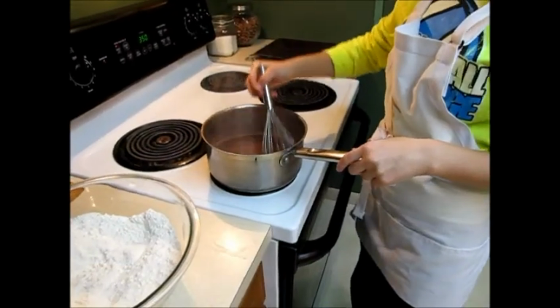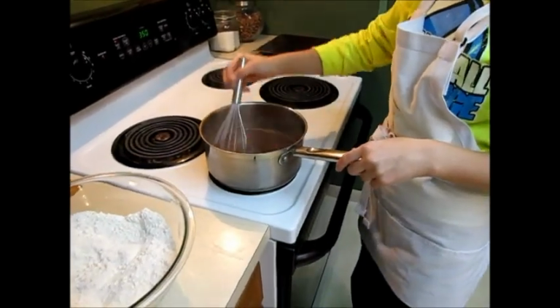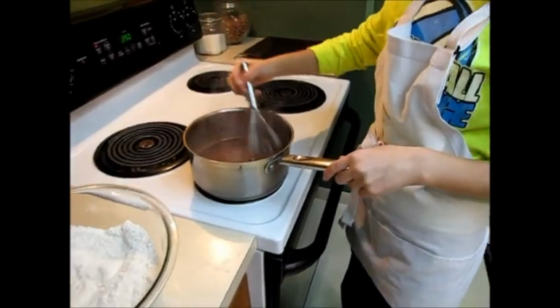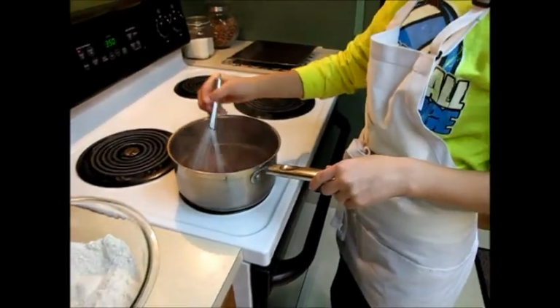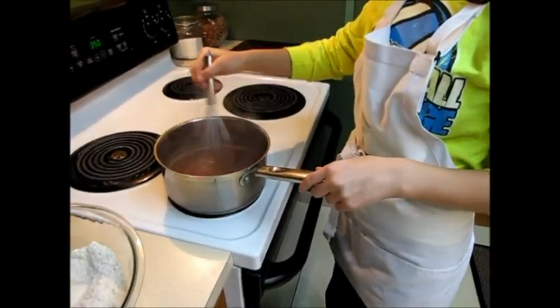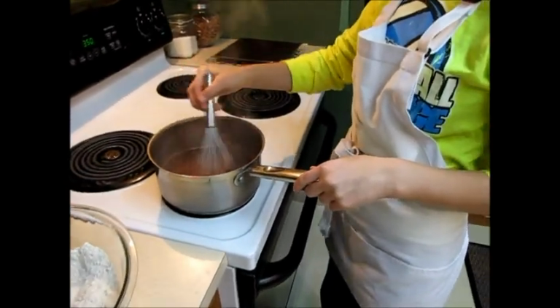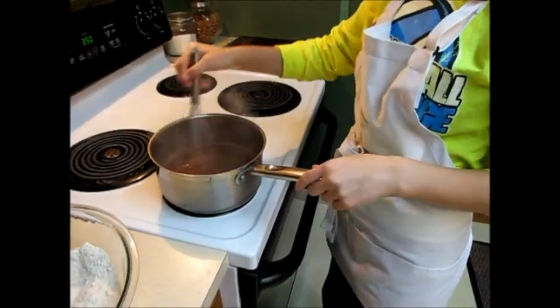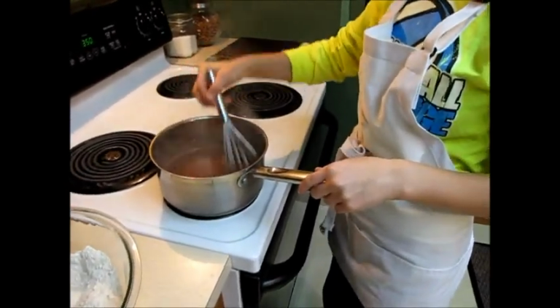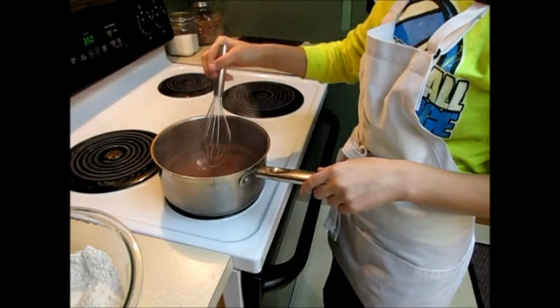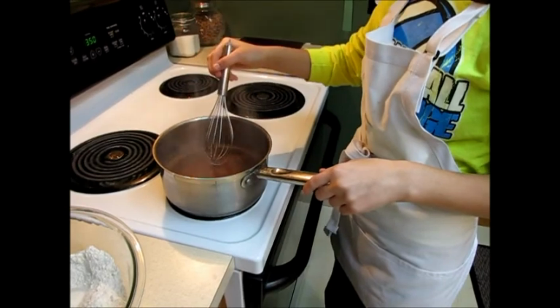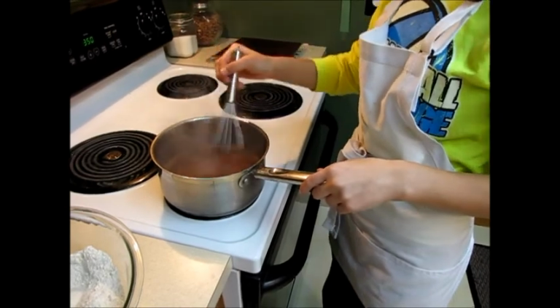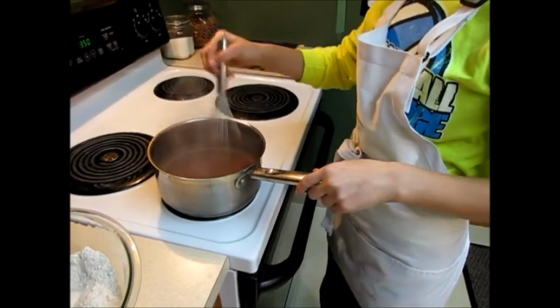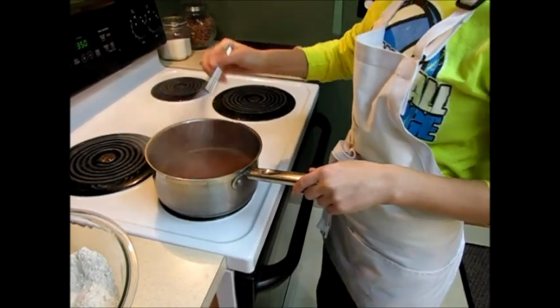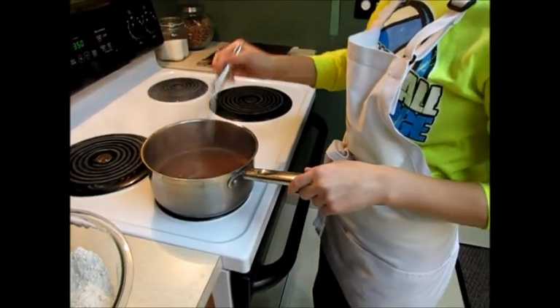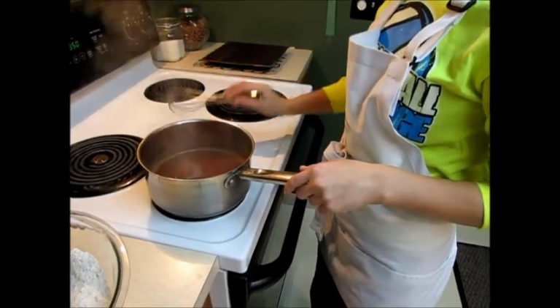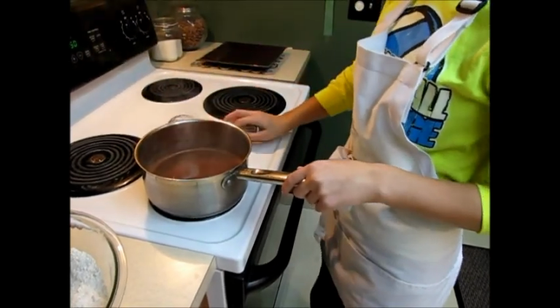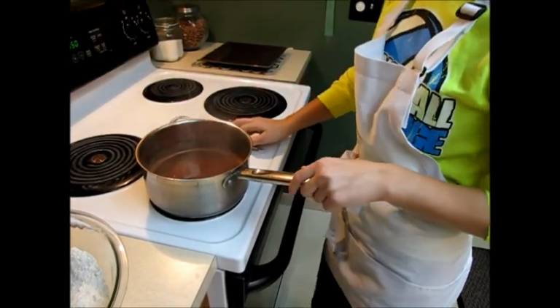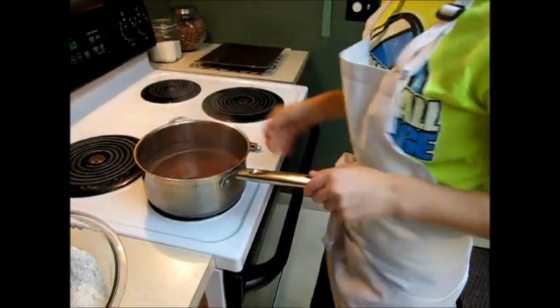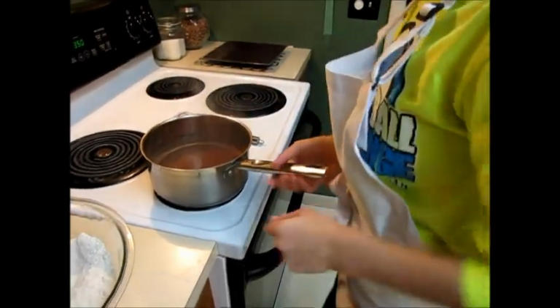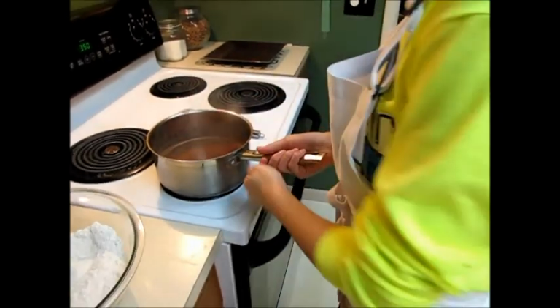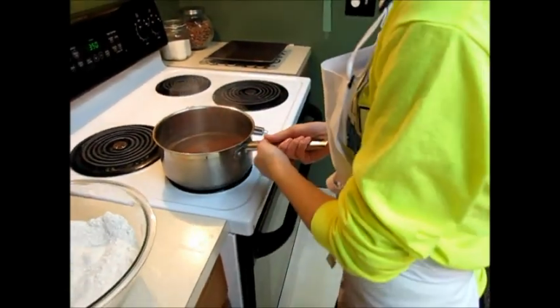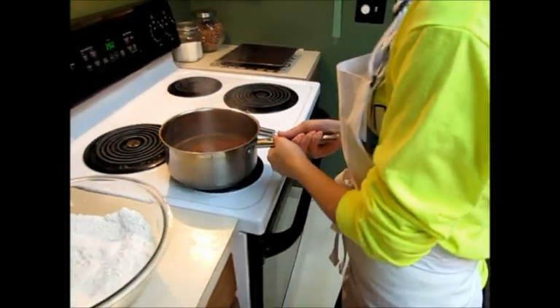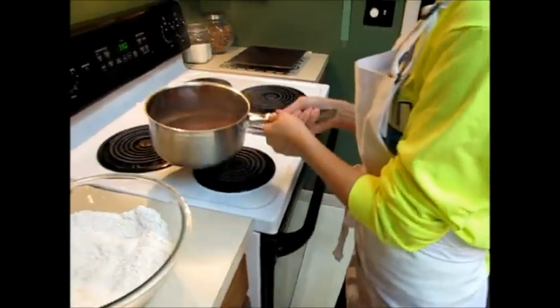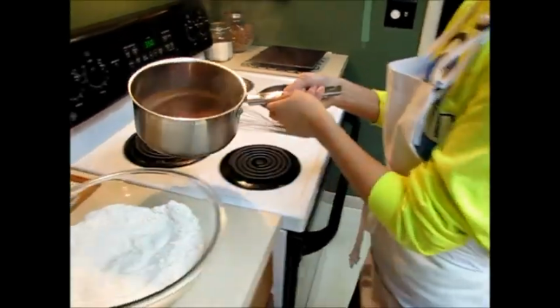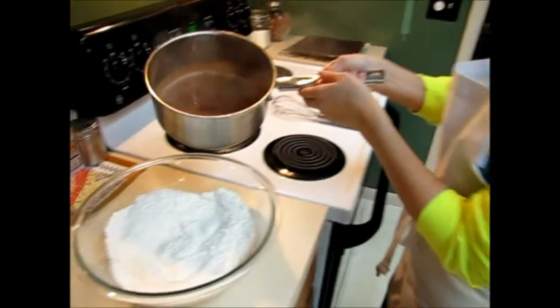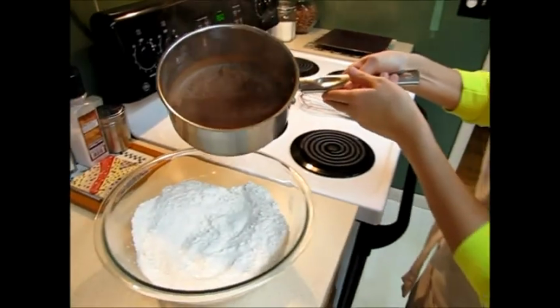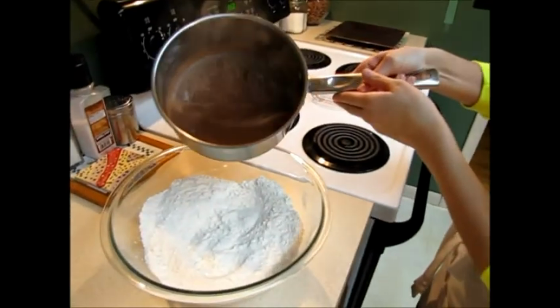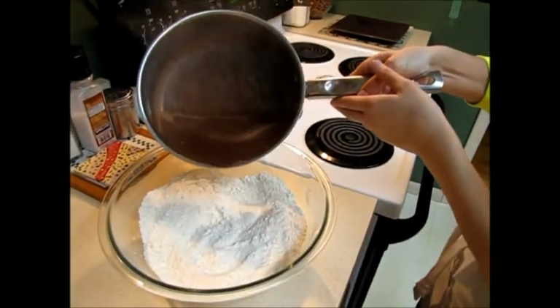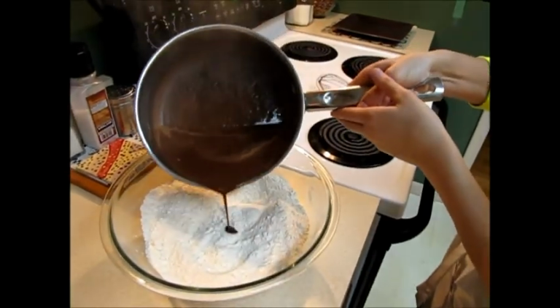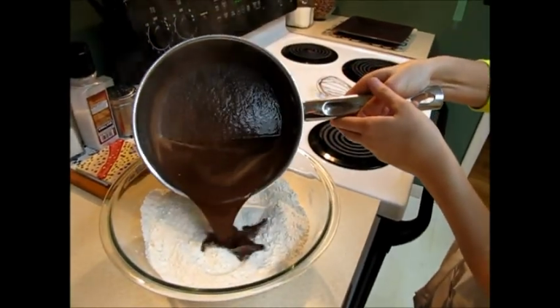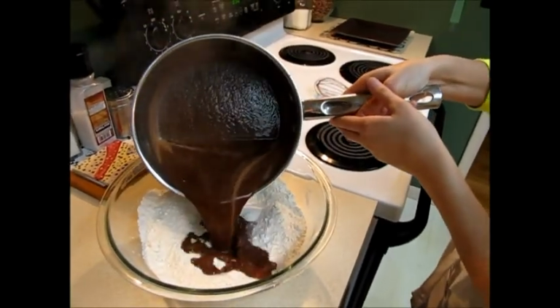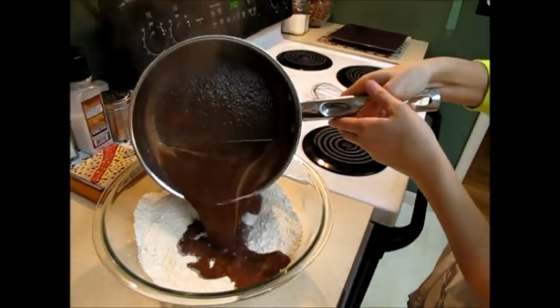Stir the mixture a little bit longer until it's fully mixed in. Pour the mixture into your sugar and flour mixture from earlier.